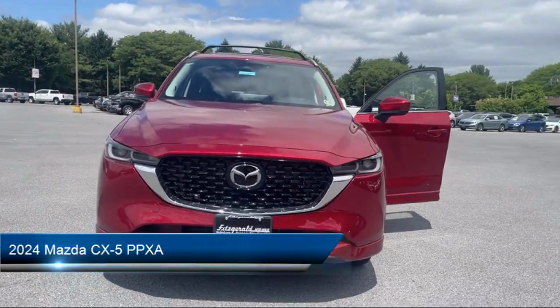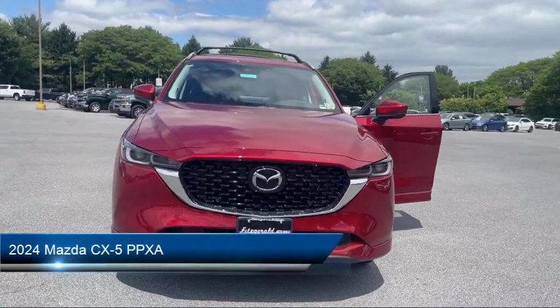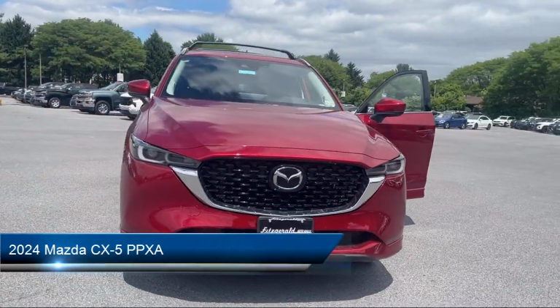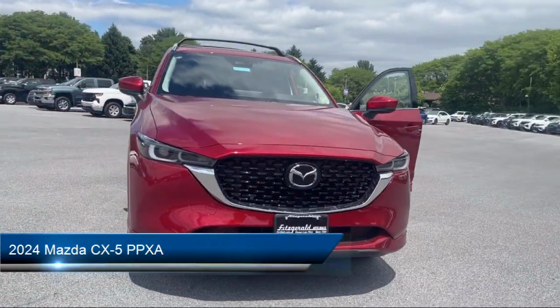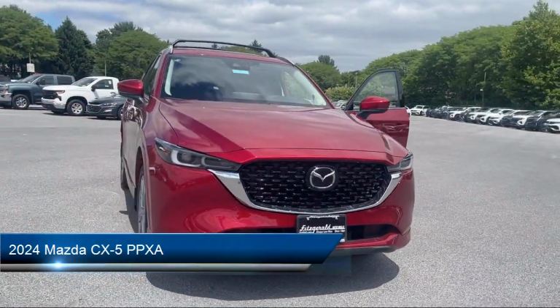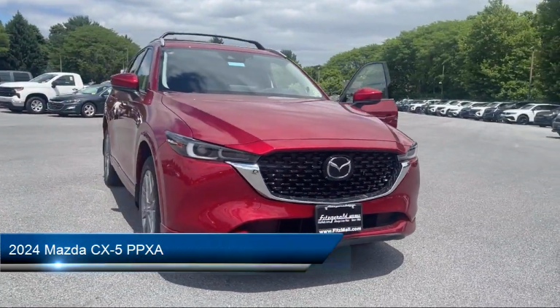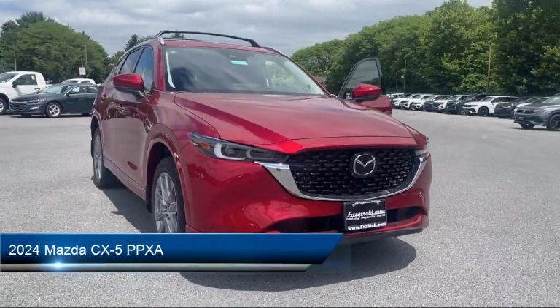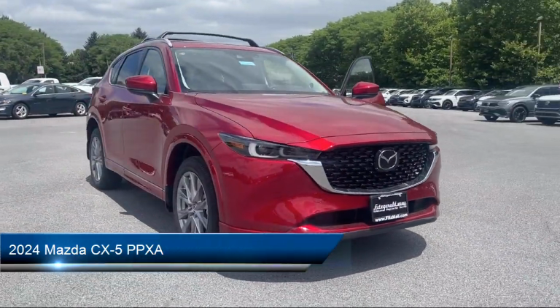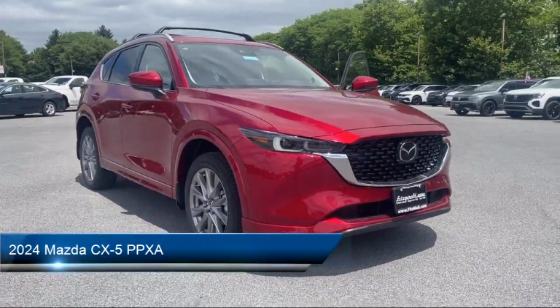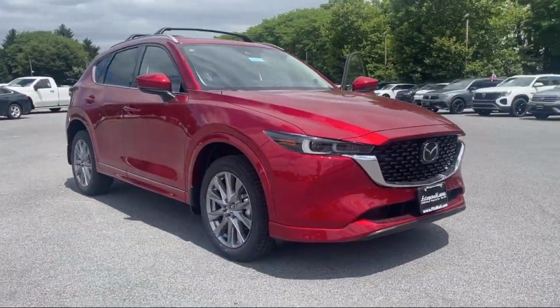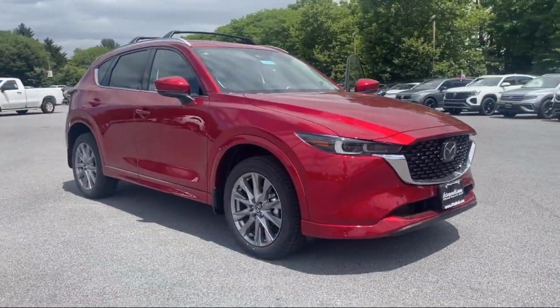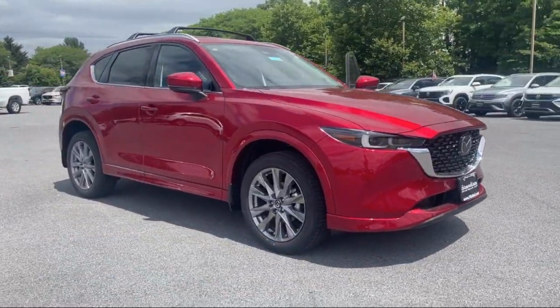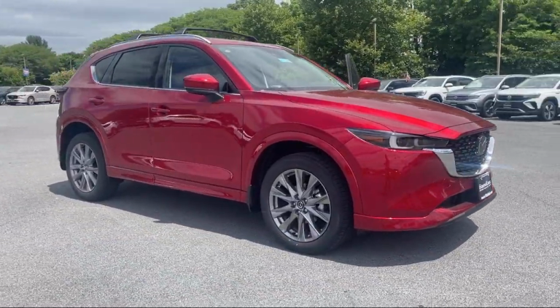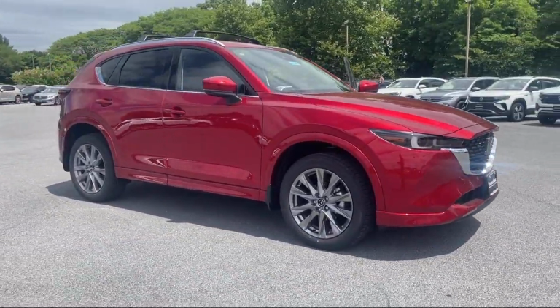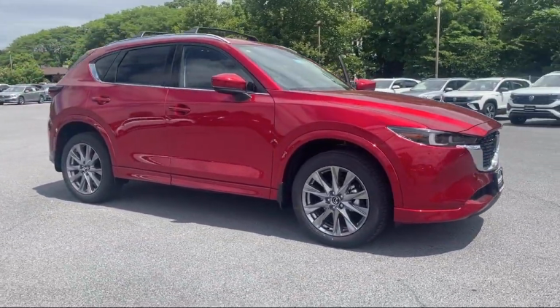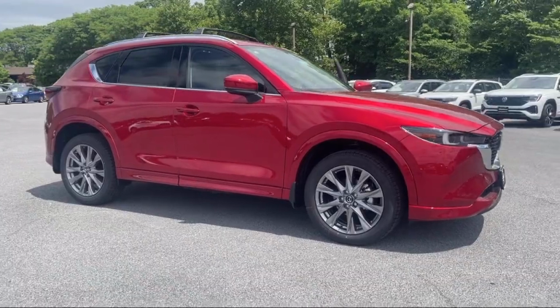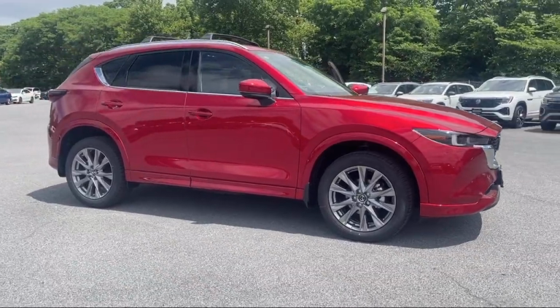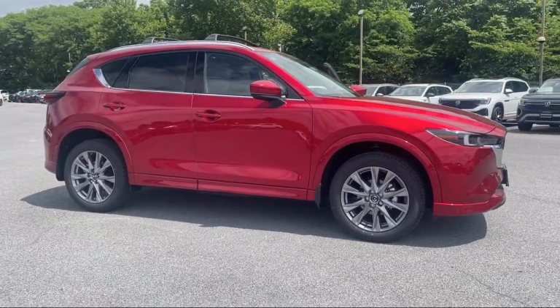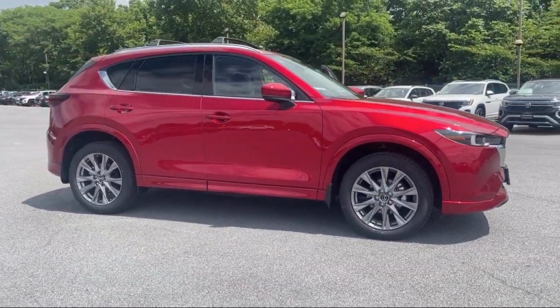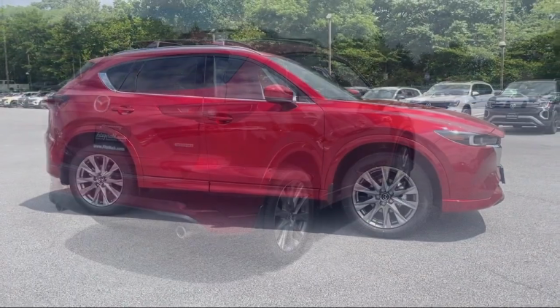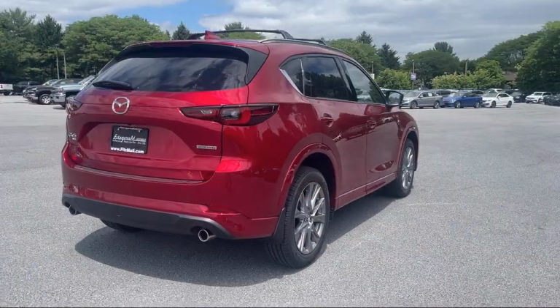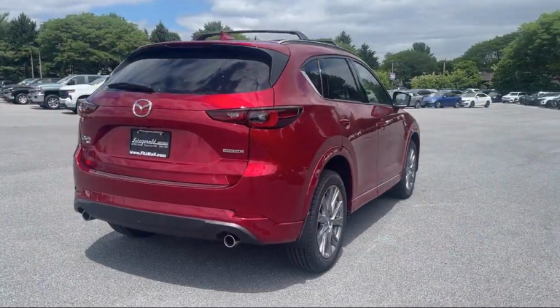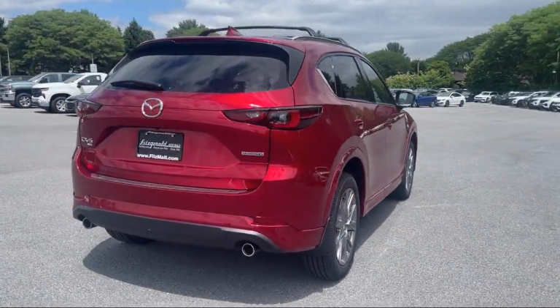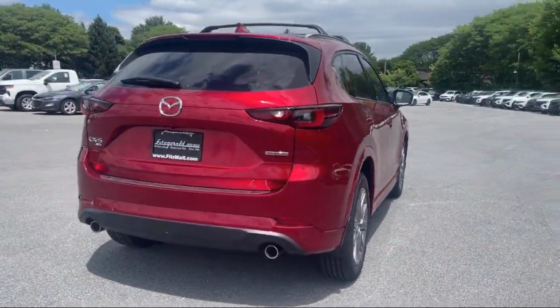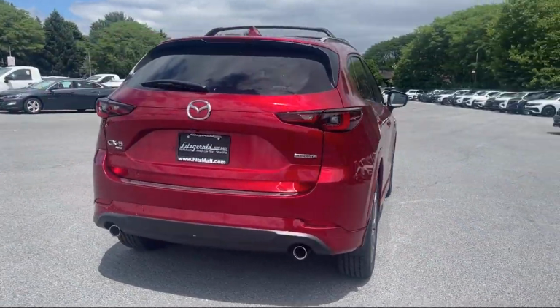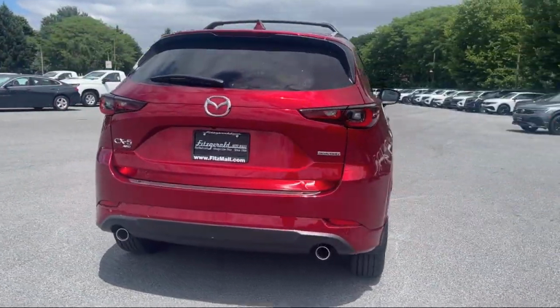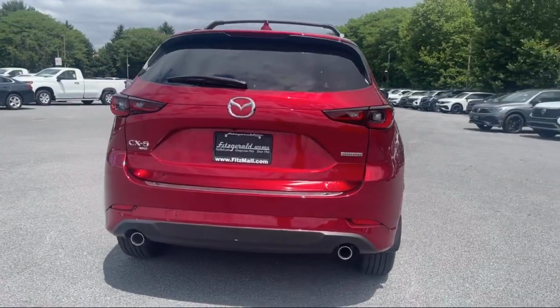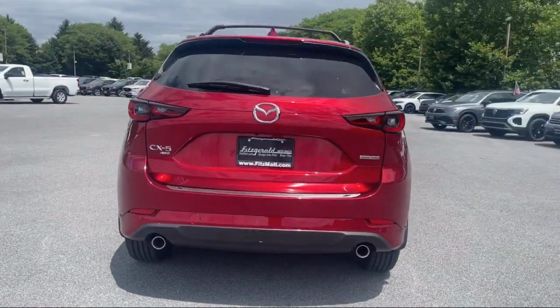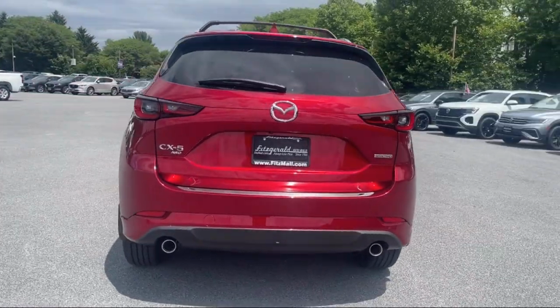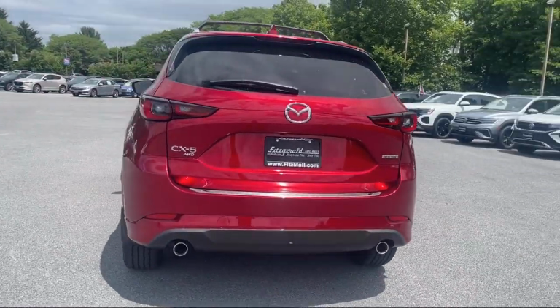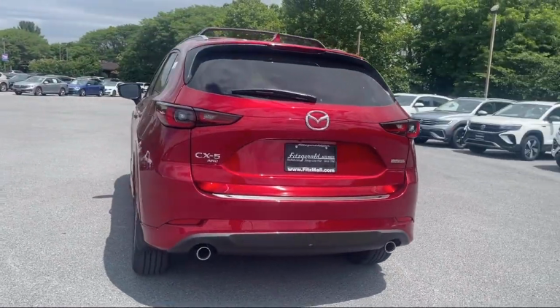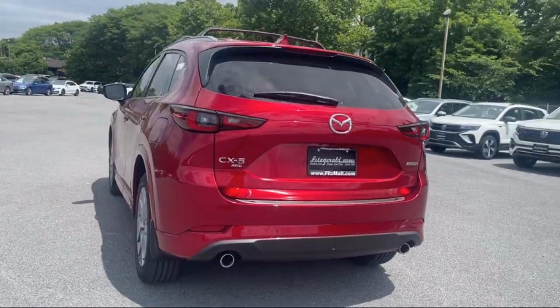It comes equipped with dual front air conditioning zones, electronic messaging assistance with read function, power windows with safety reverse, in-dash rear view monitor, and four-wheel drive on demand.